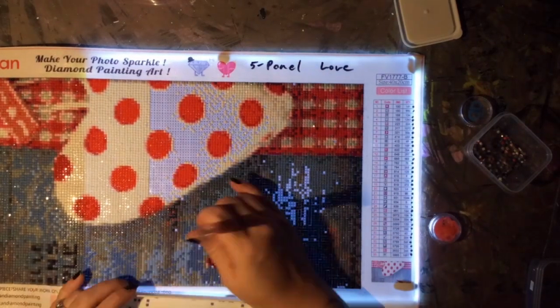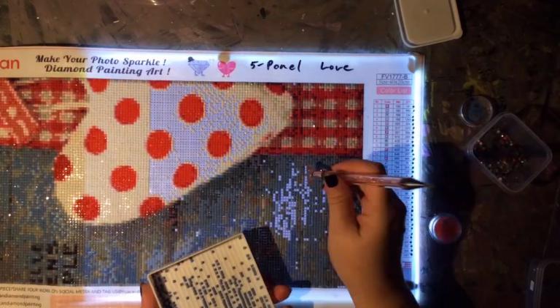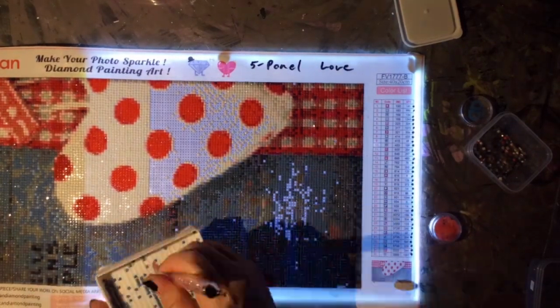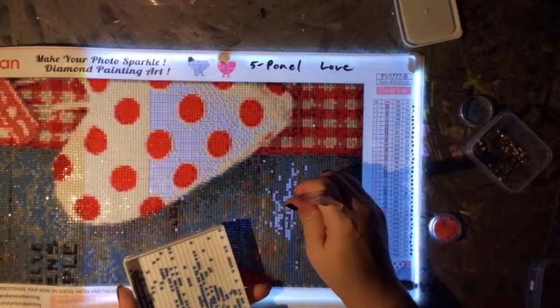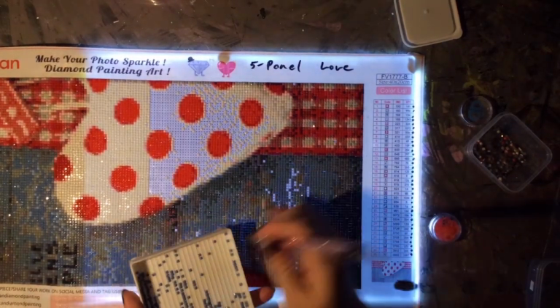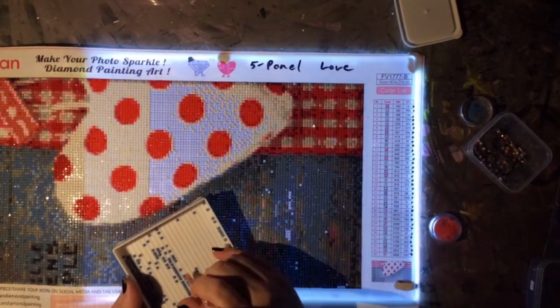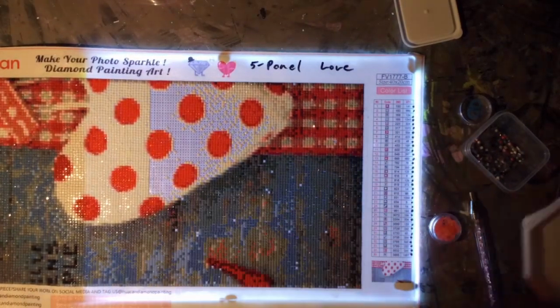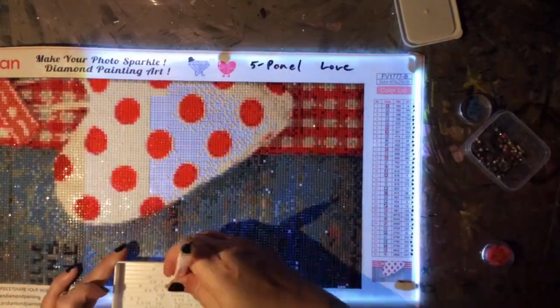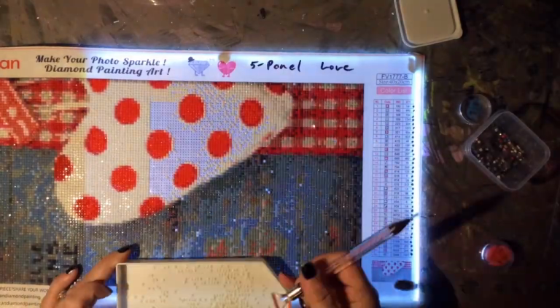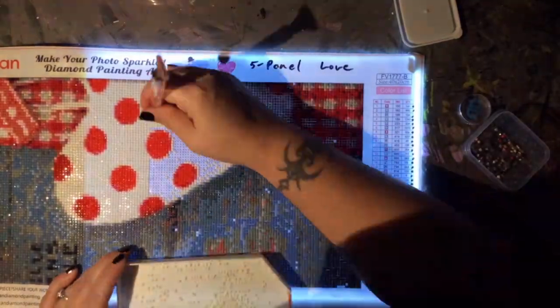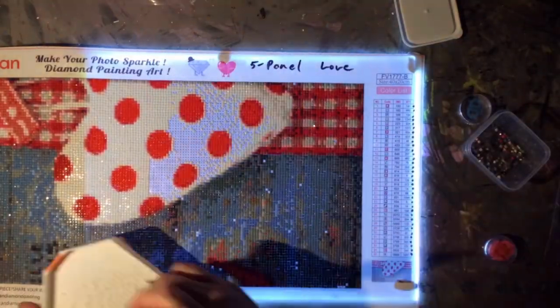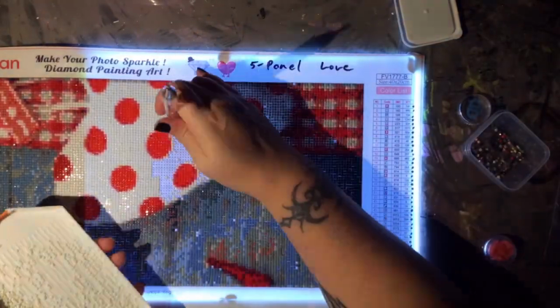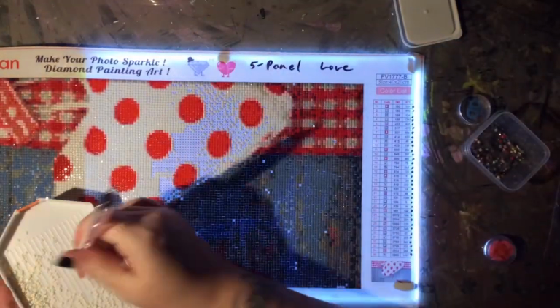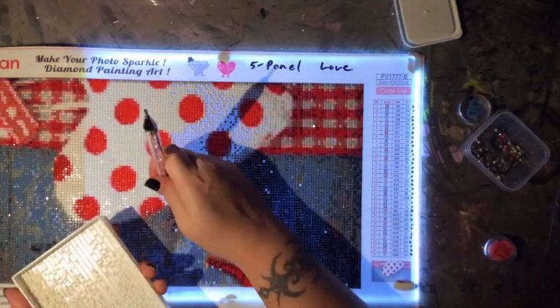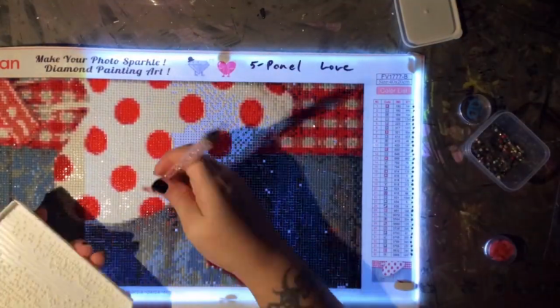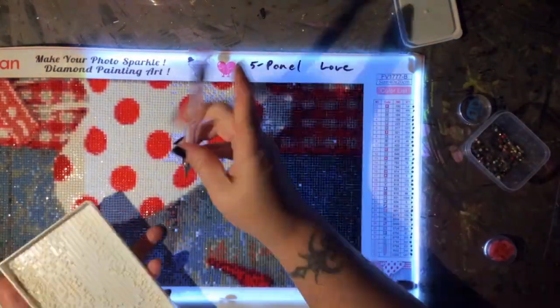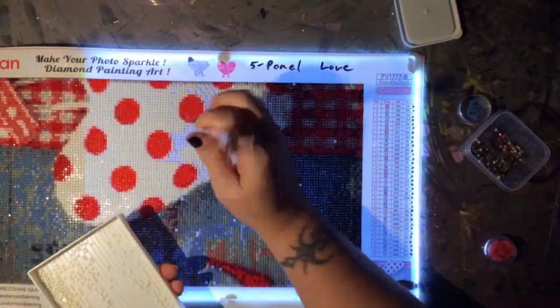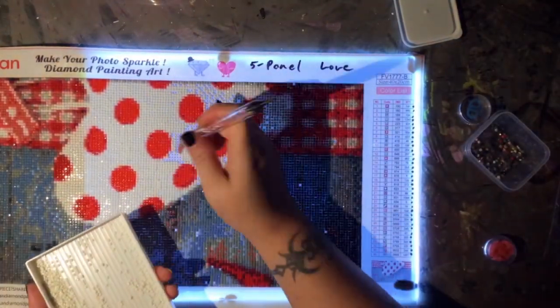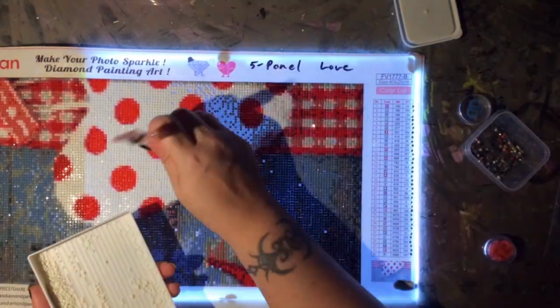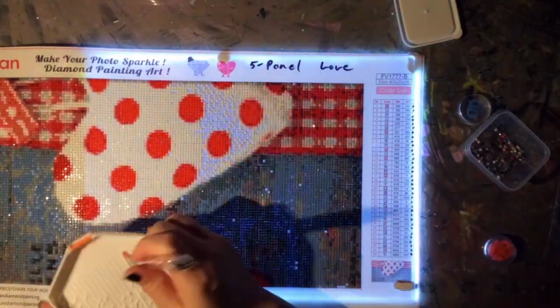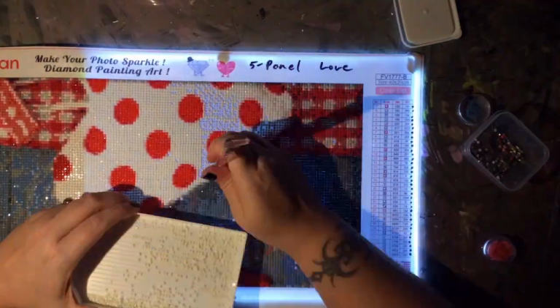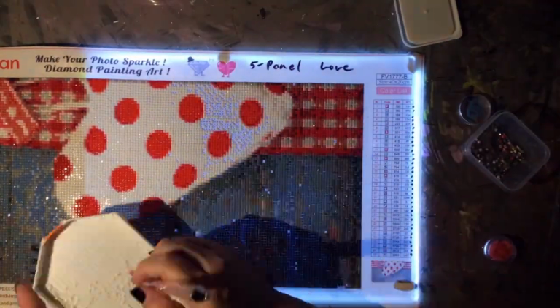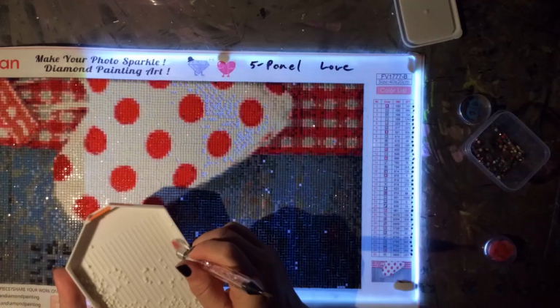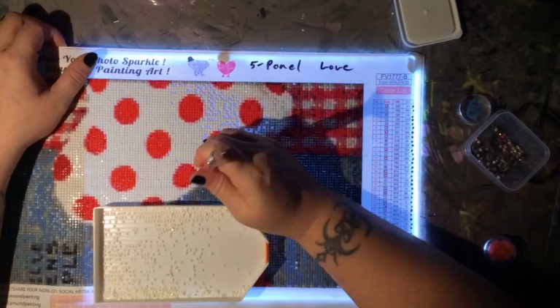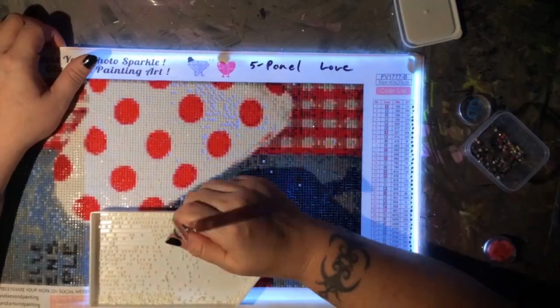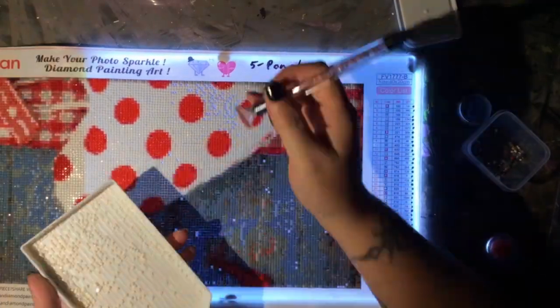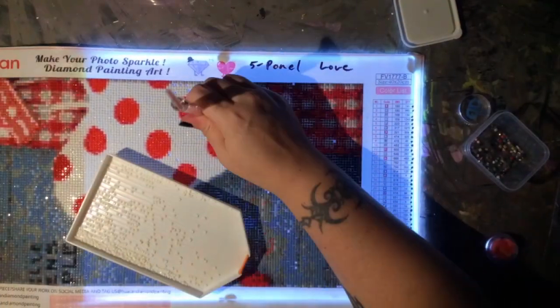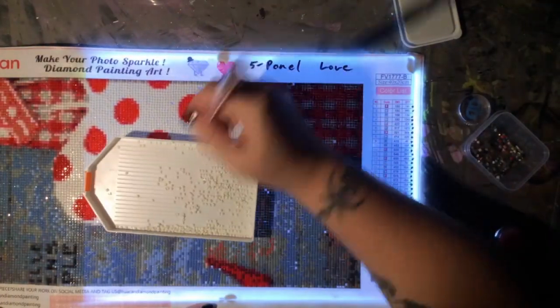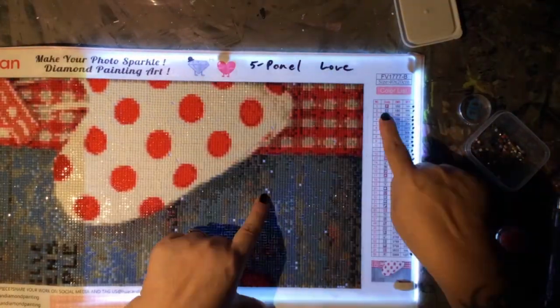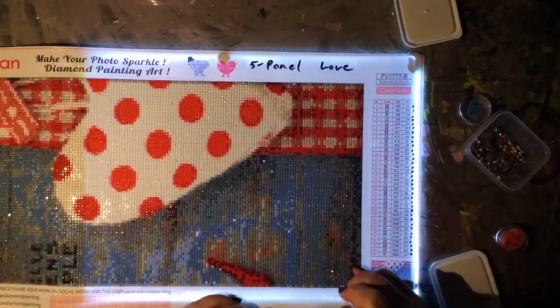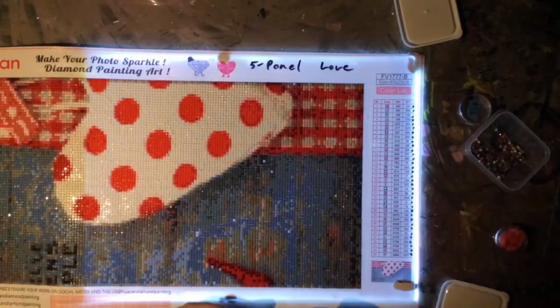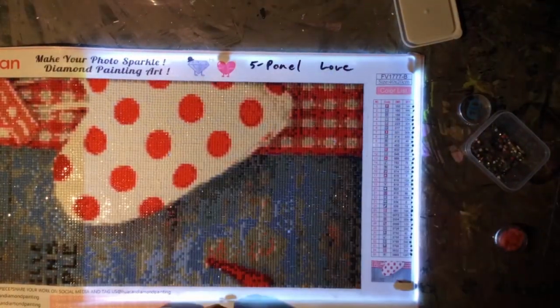The third star is for the quality of canvas and adhesive. This canvas and adhesive were flawless — none of them had any issues — so they got the star for that.